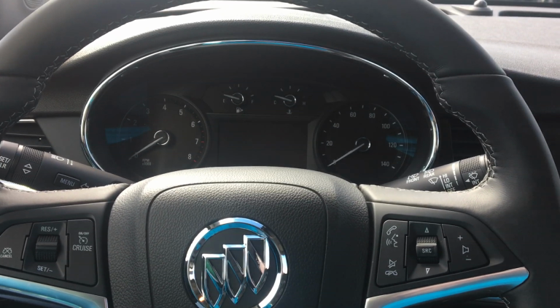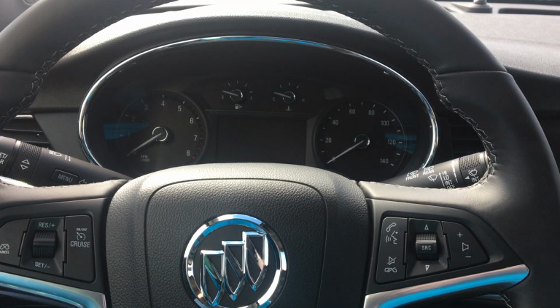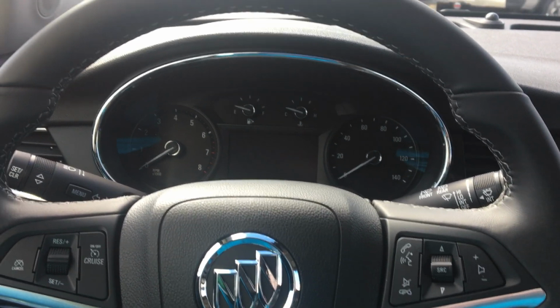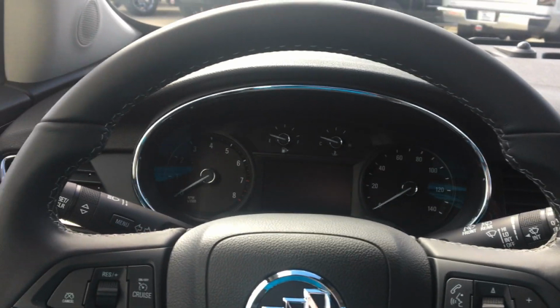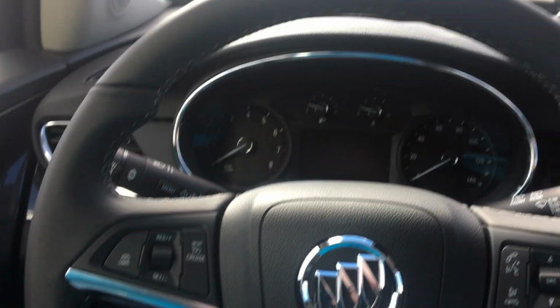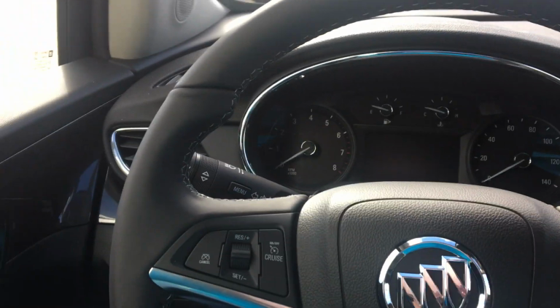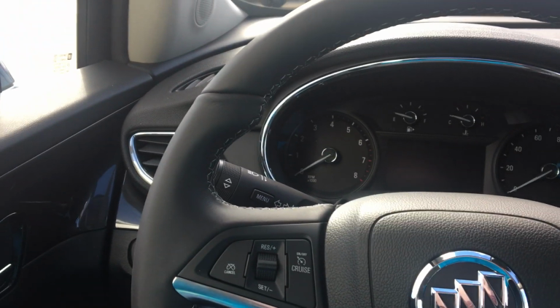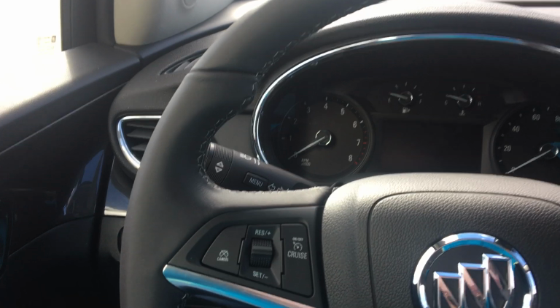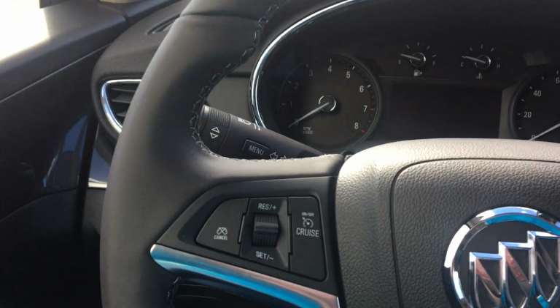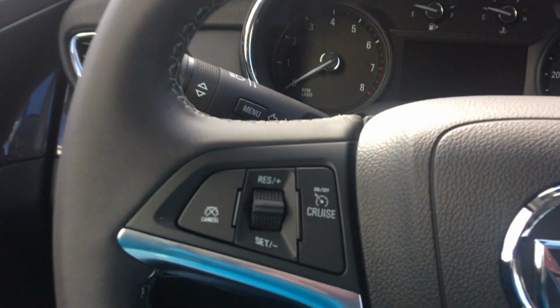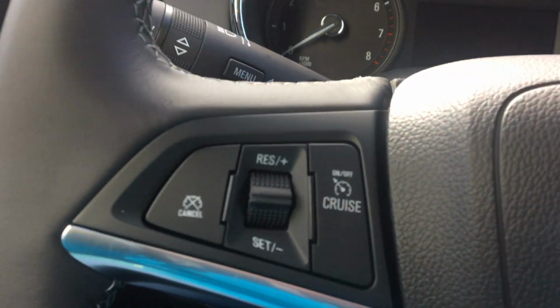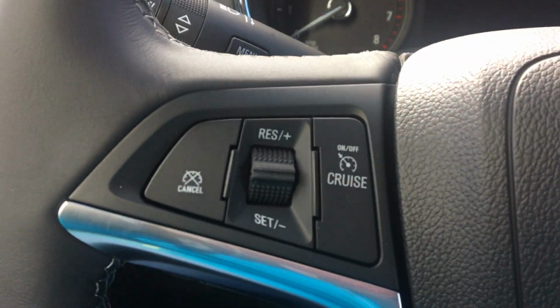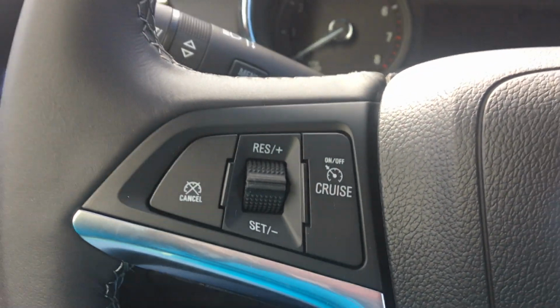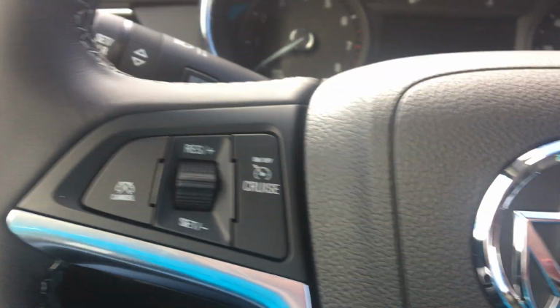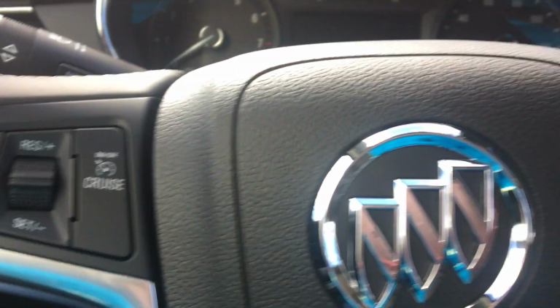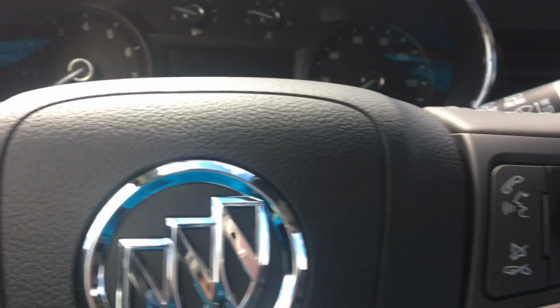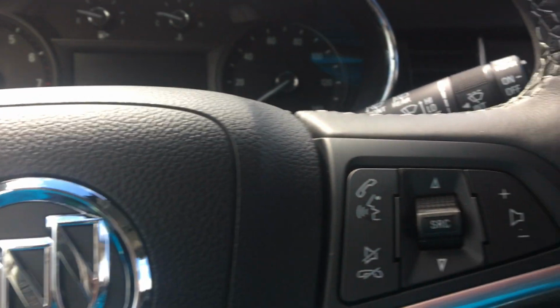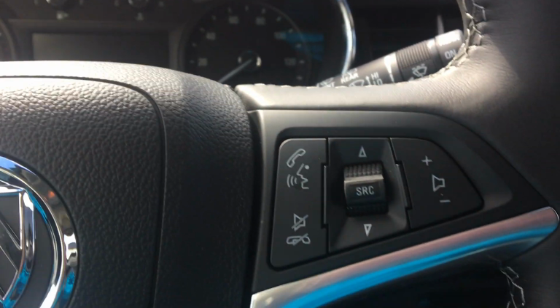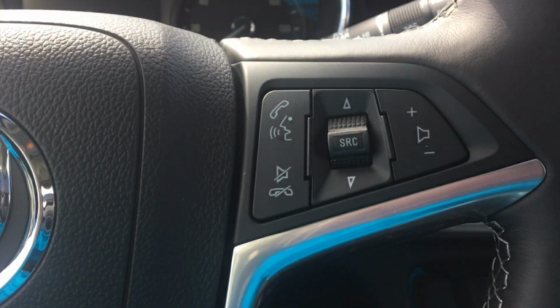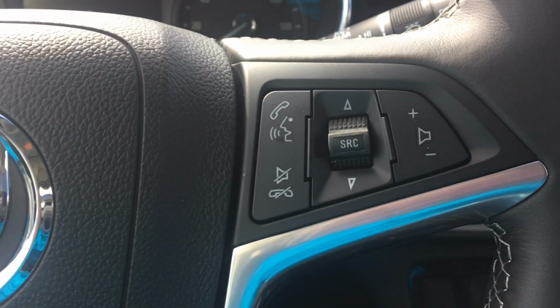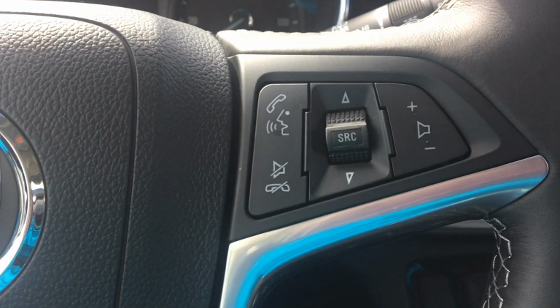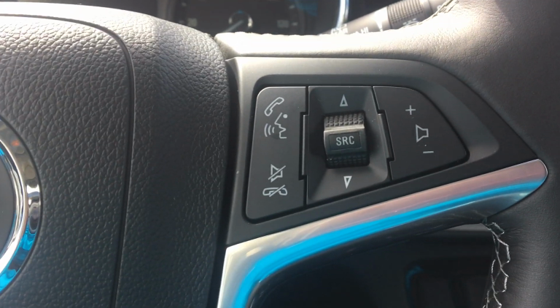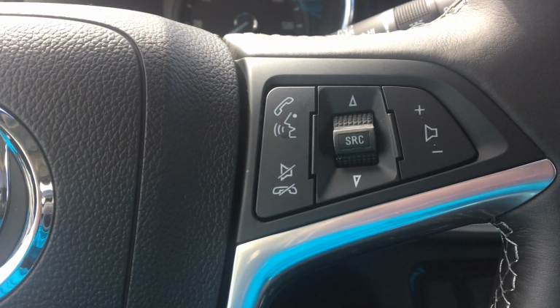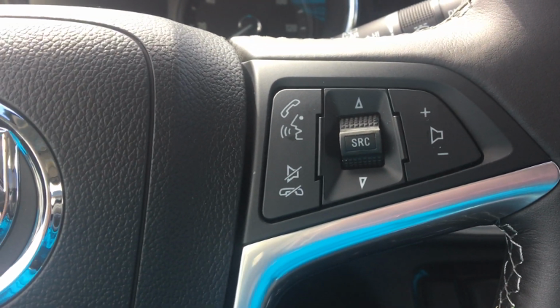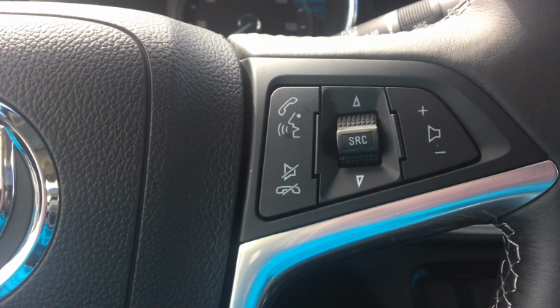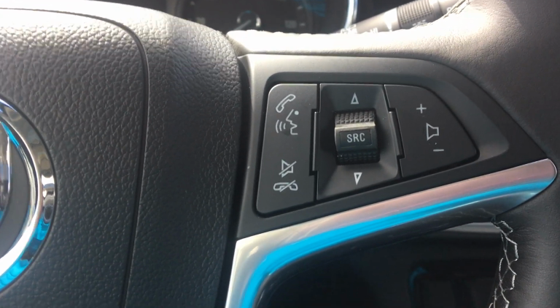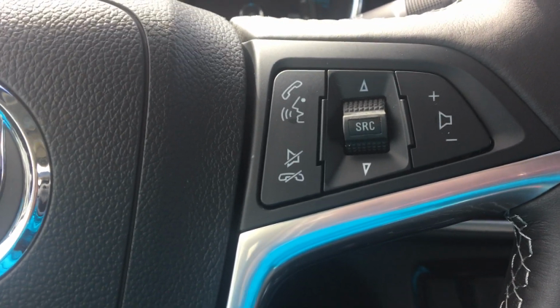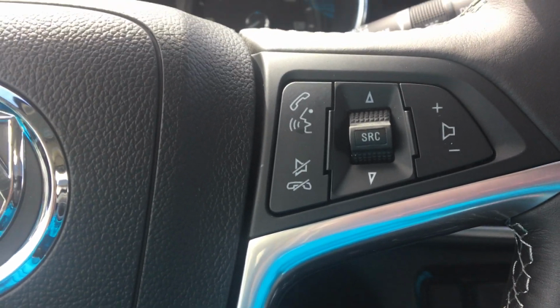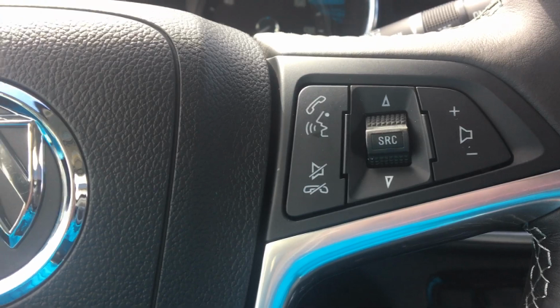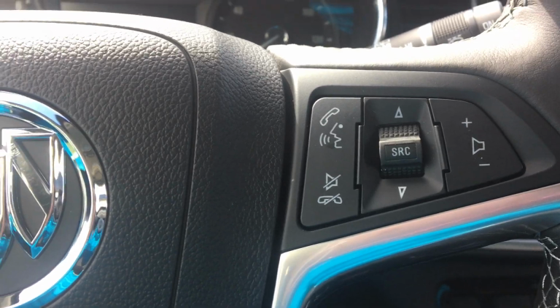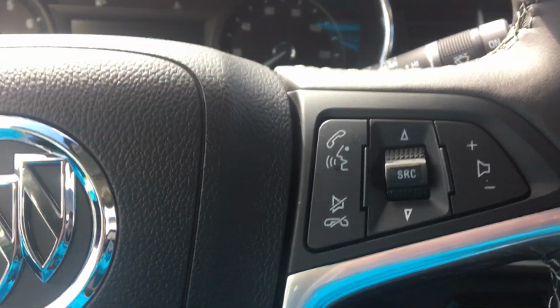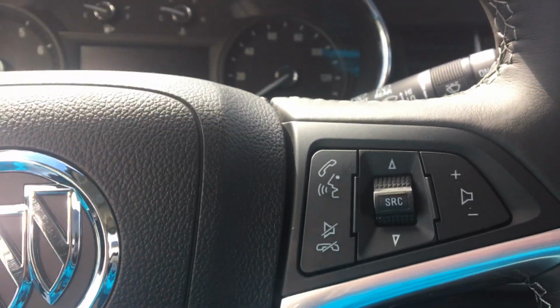The gorgeous leather-wrapped steering wheel features cruise control options as well as hands-free calling and radio controls.